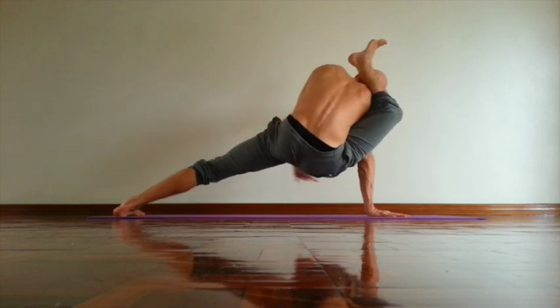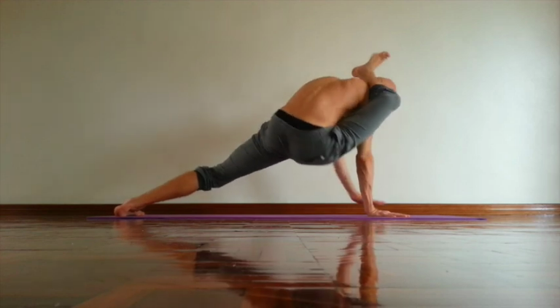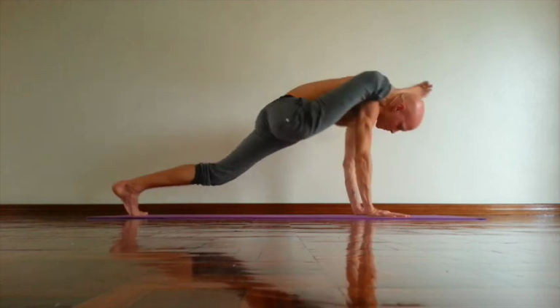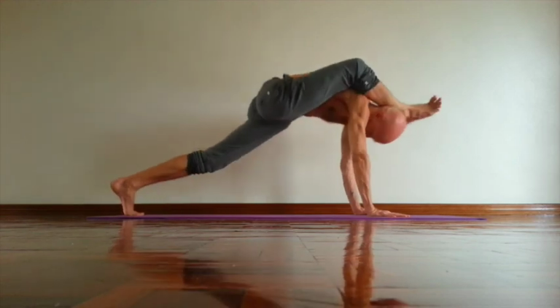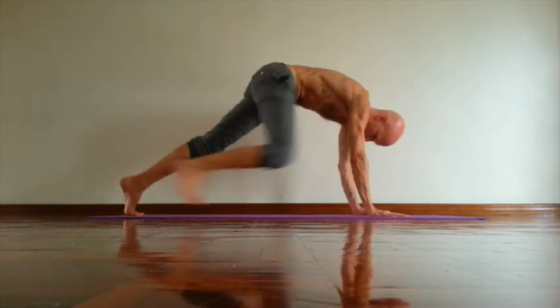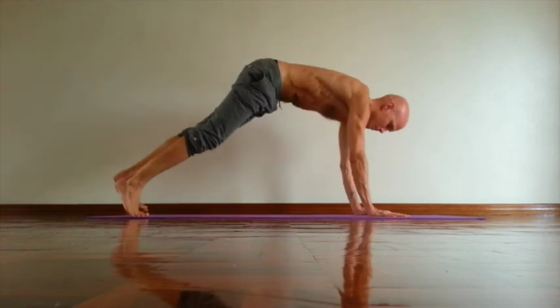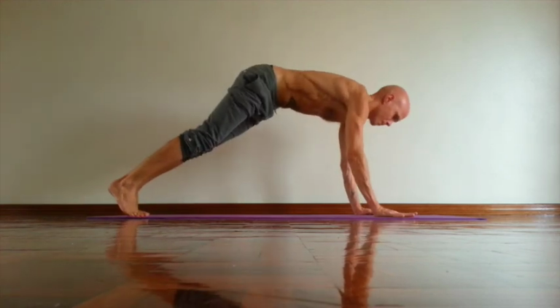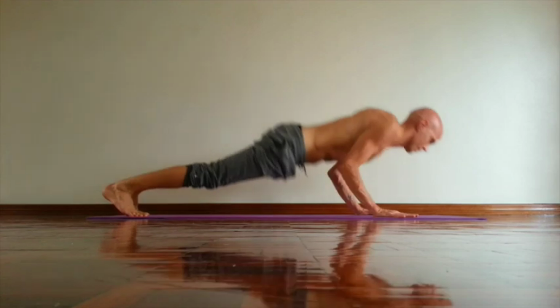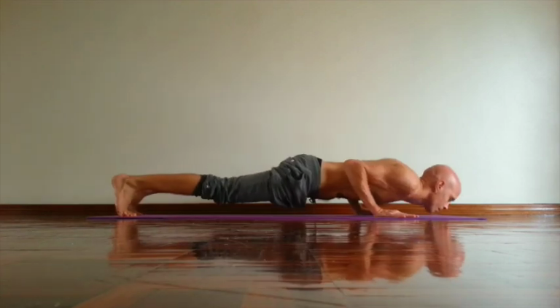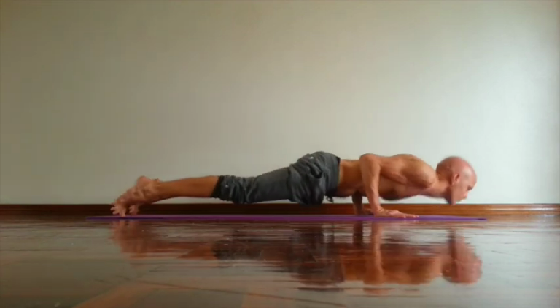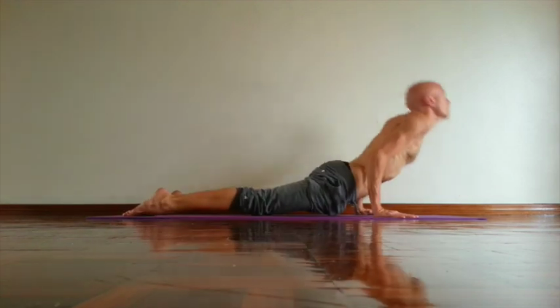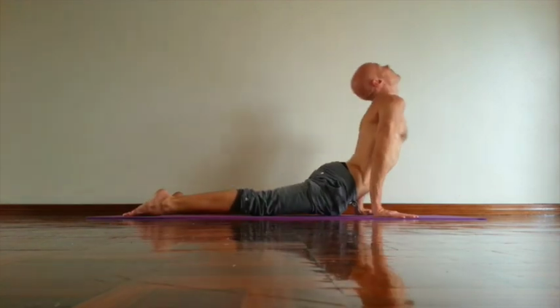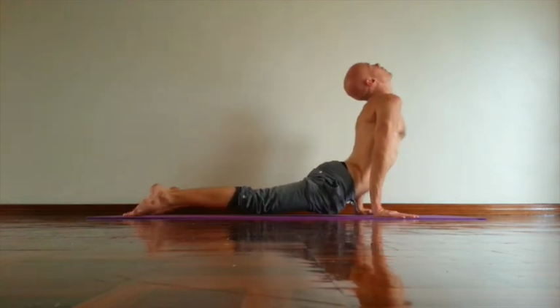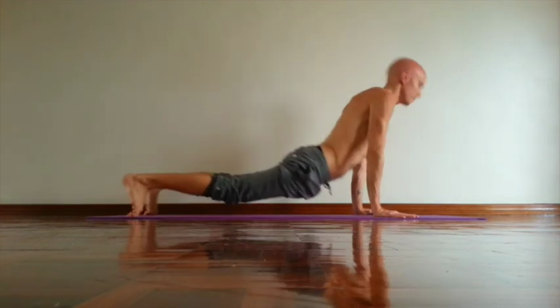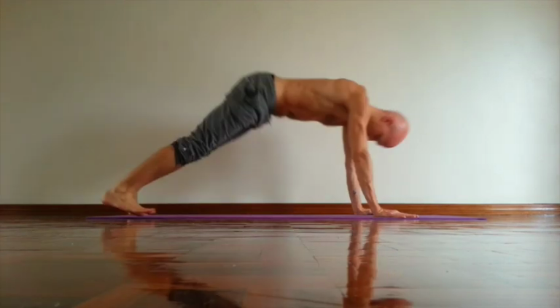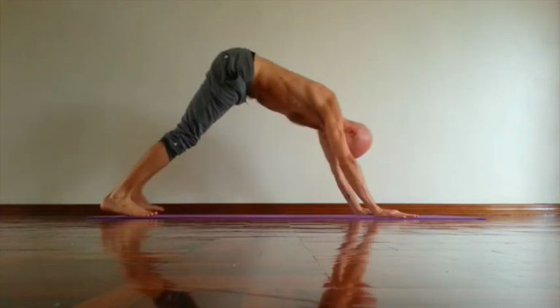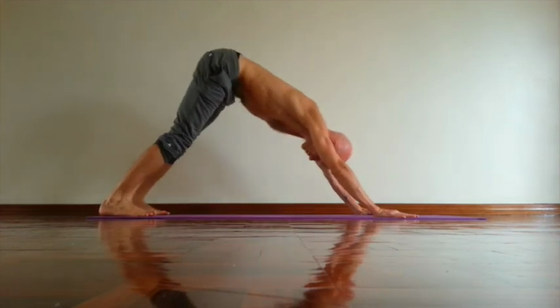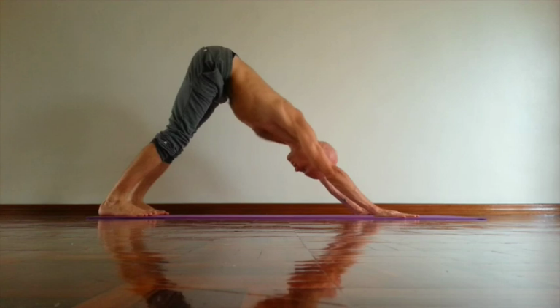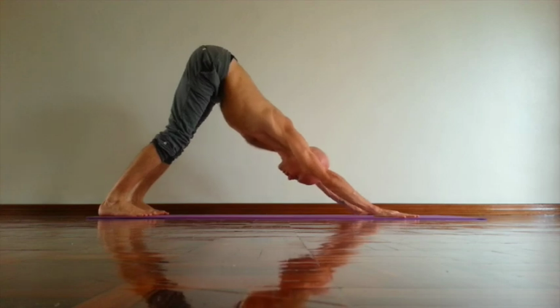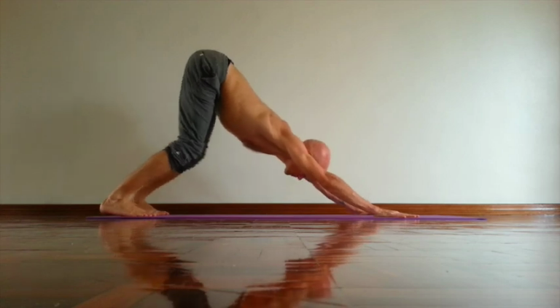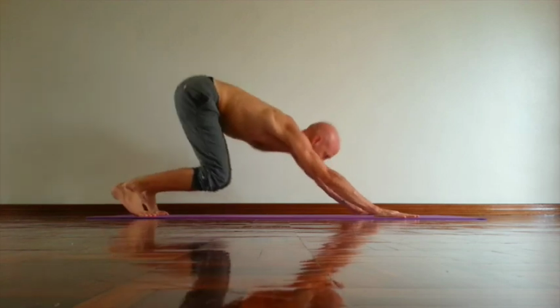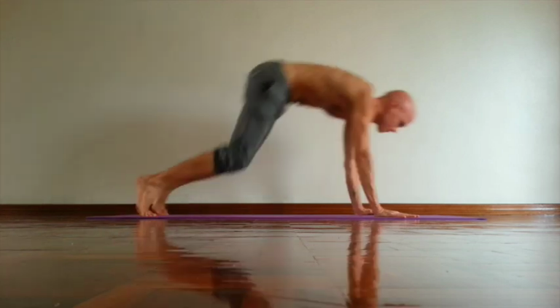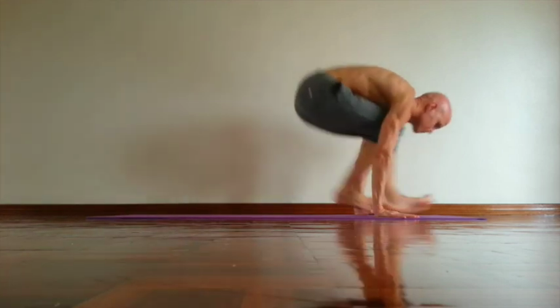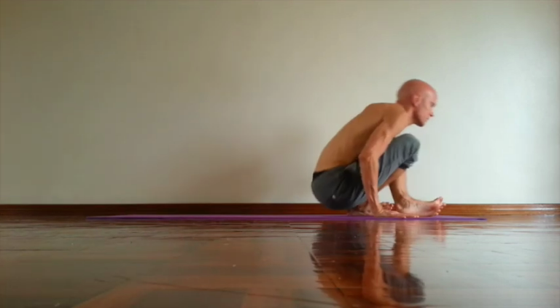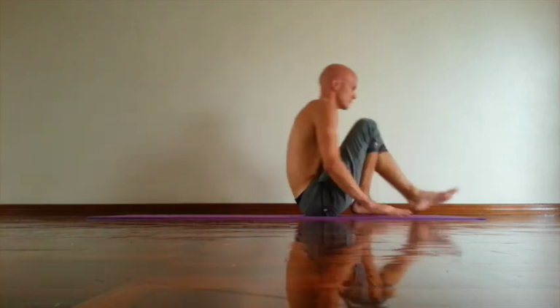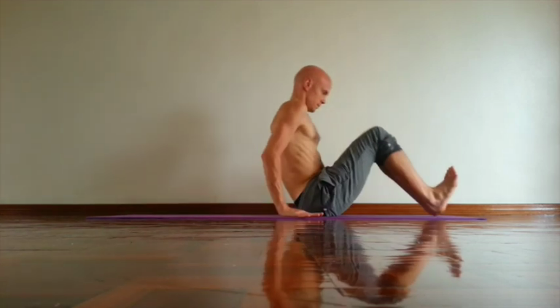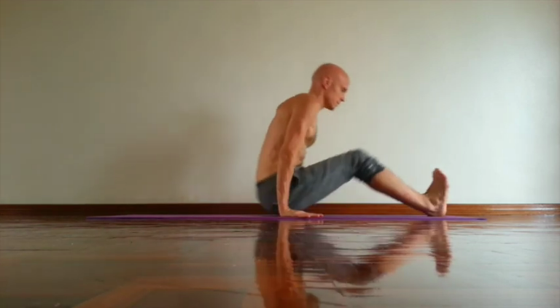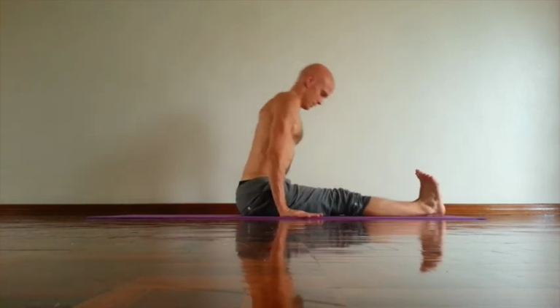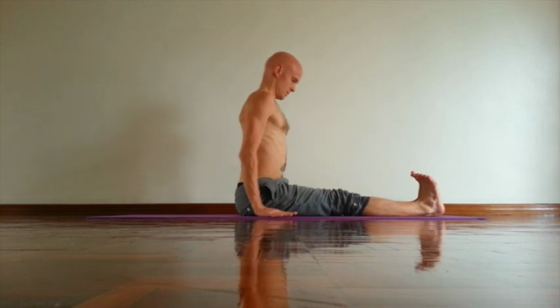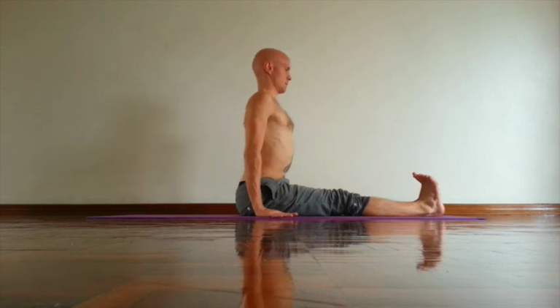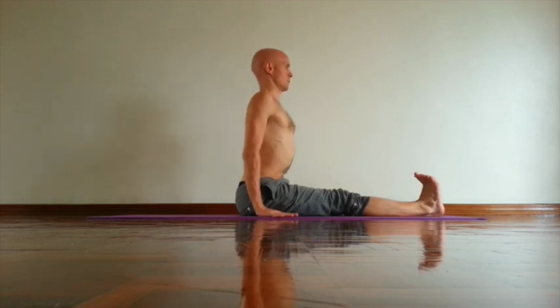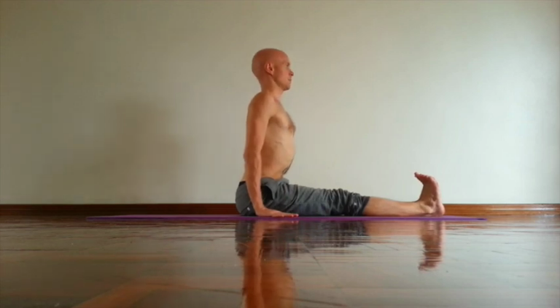Then exhale, press palms down. Inhale, open chest. Urdhva Mukhasvanasana. Exhale, down dog. Then jump forward. Sit down. Dandasana.